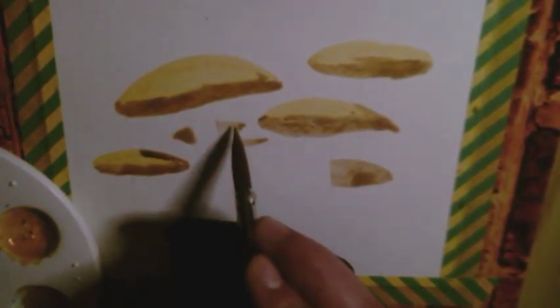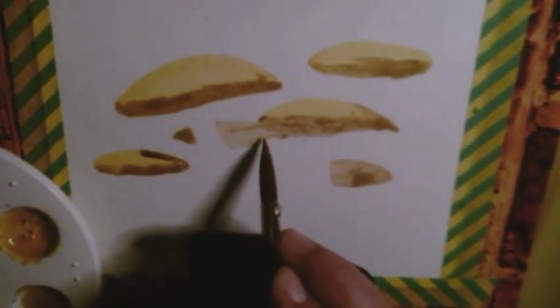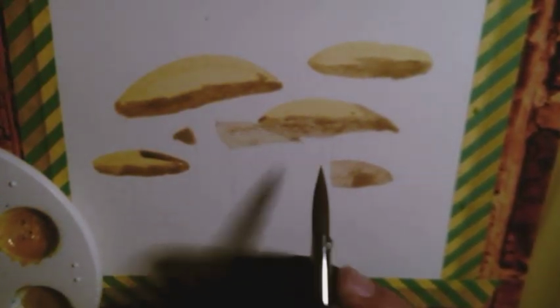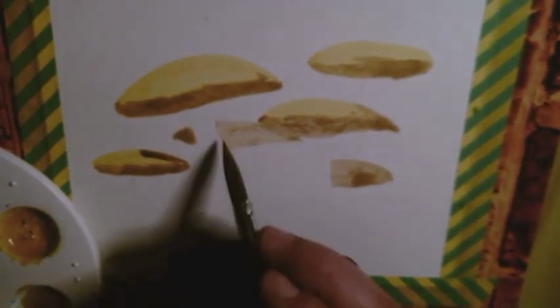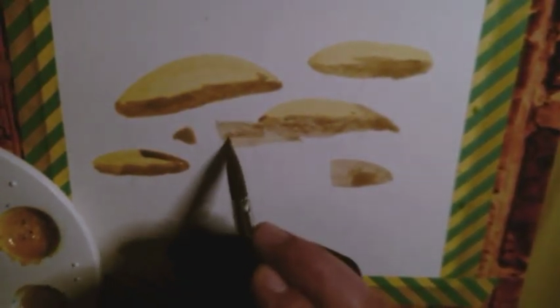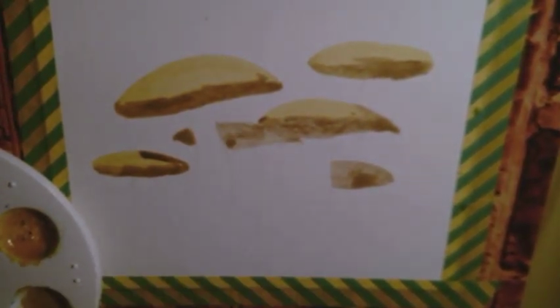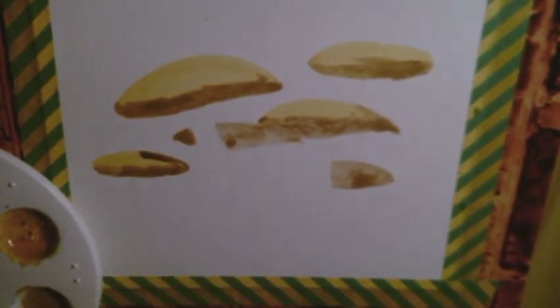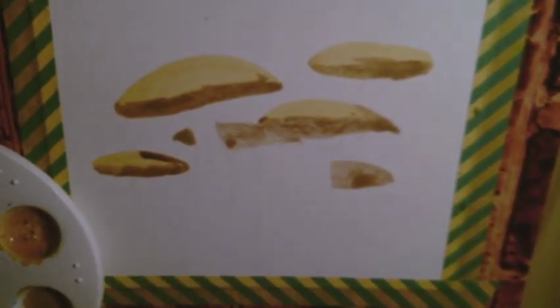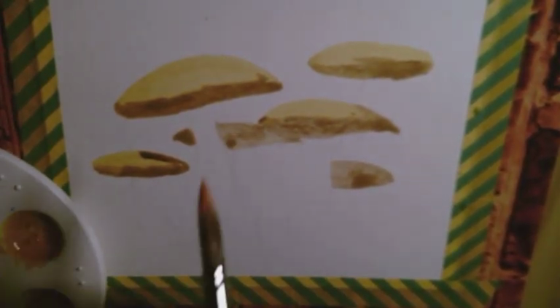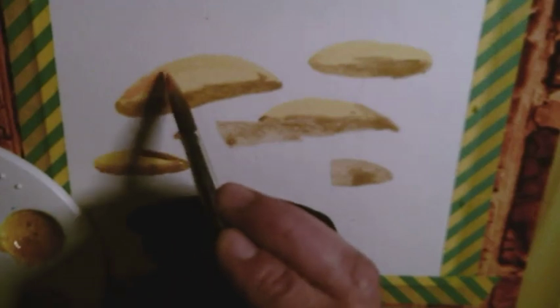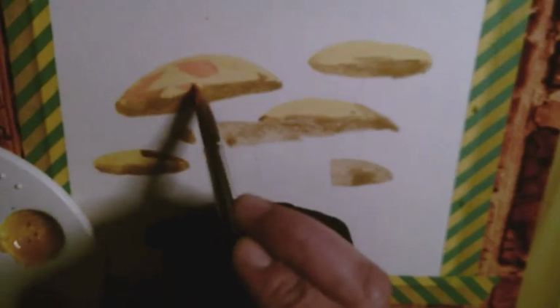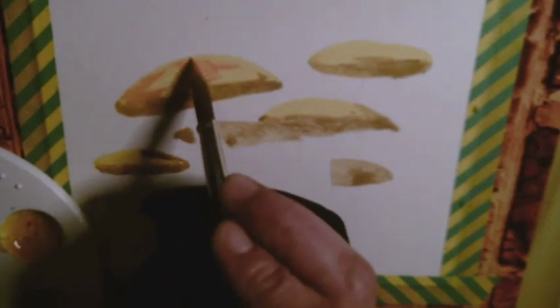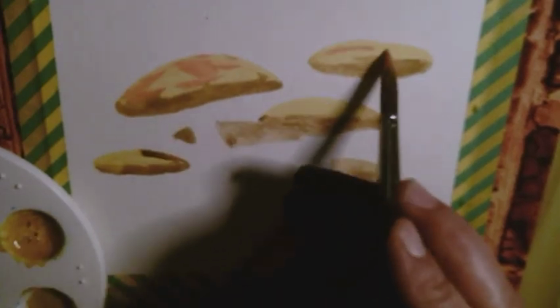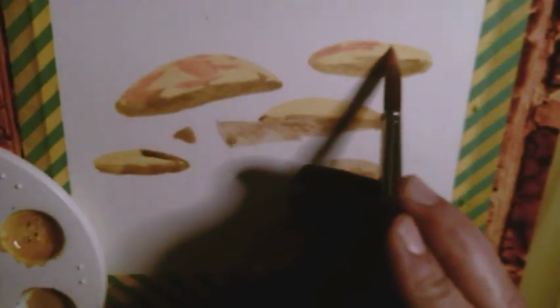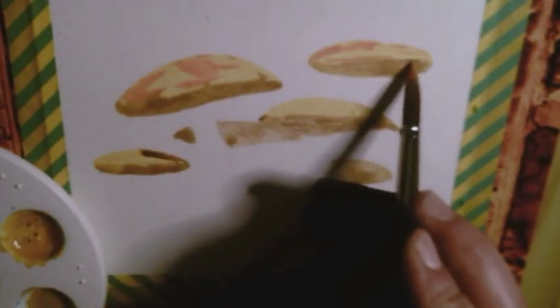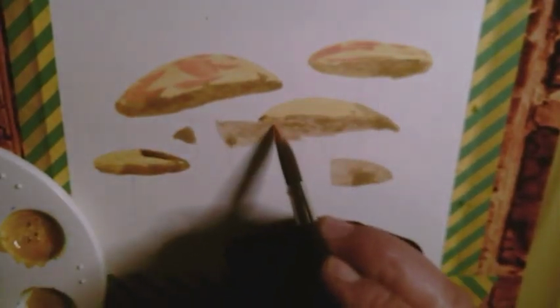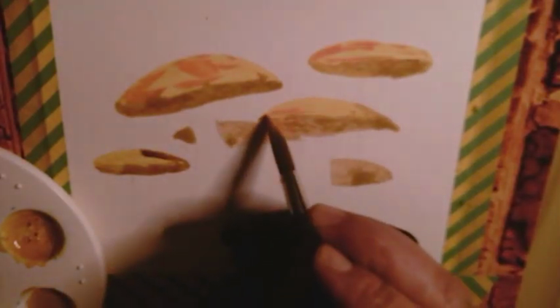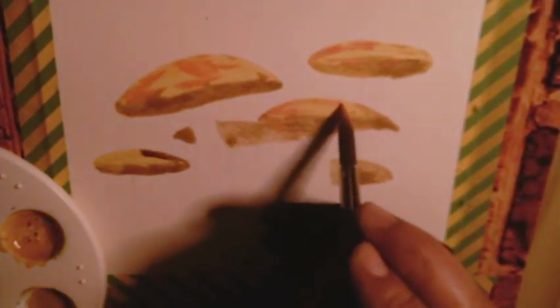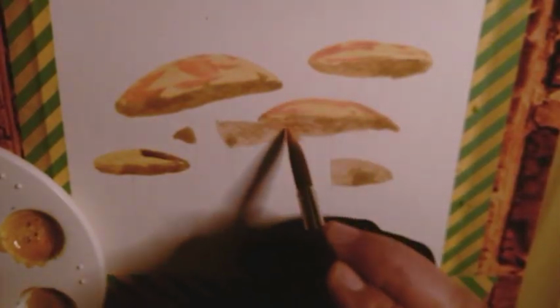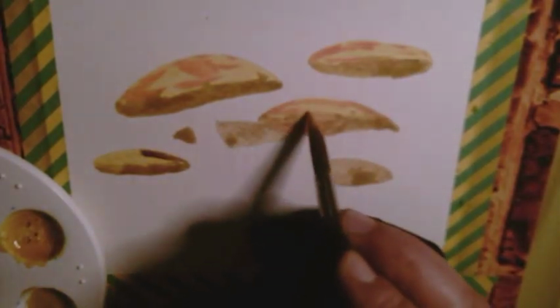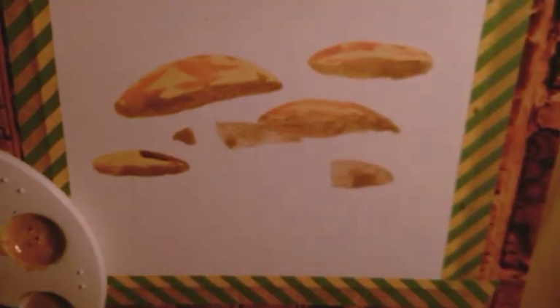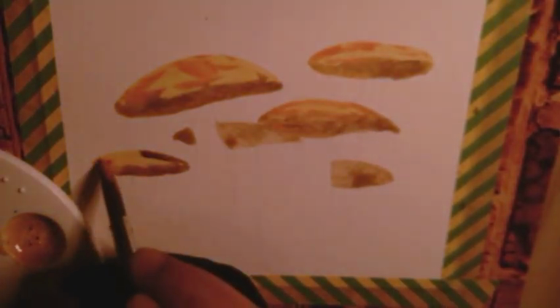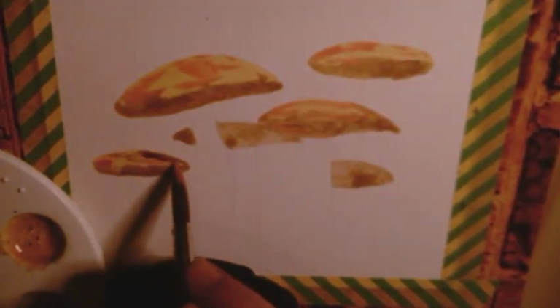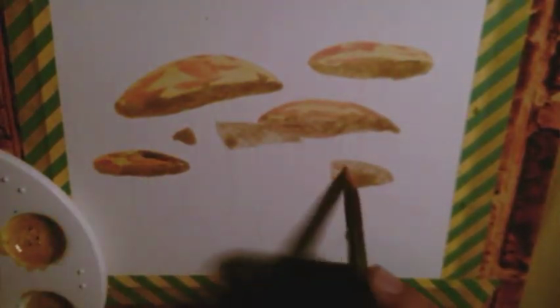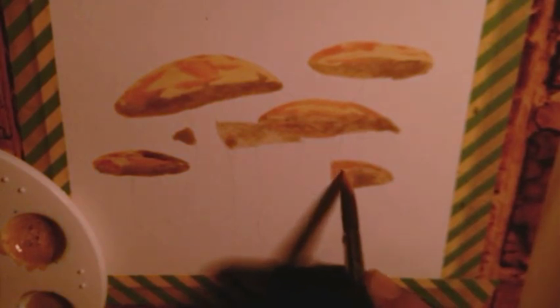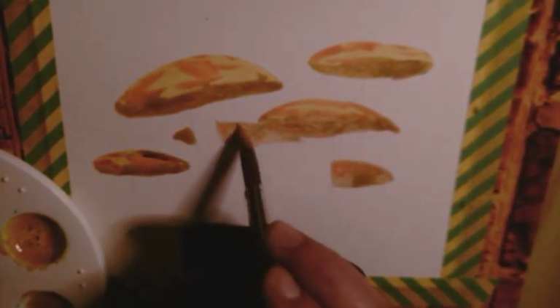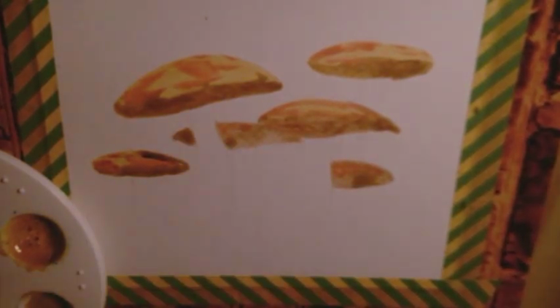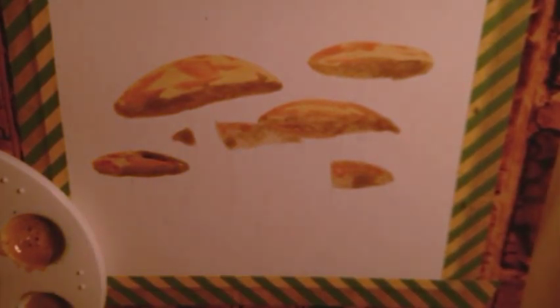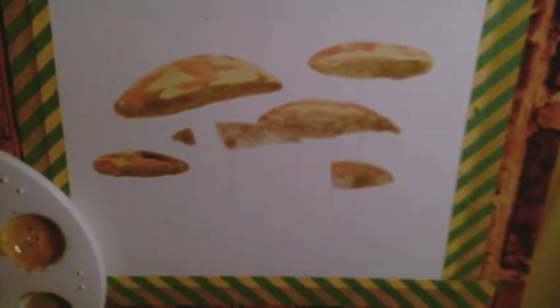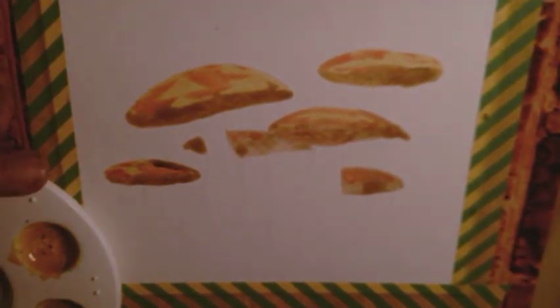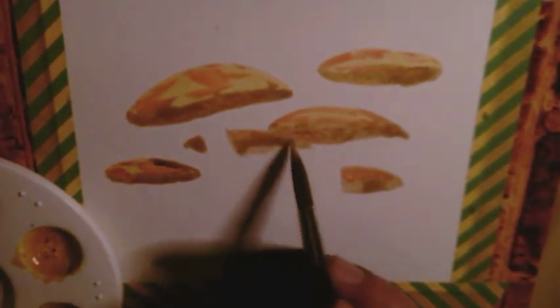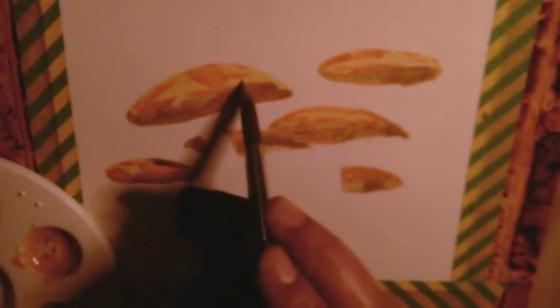In essence, what I learned was that to give watercolour illustrations a vintage feel, one can add a few drops of white acrylic ink.